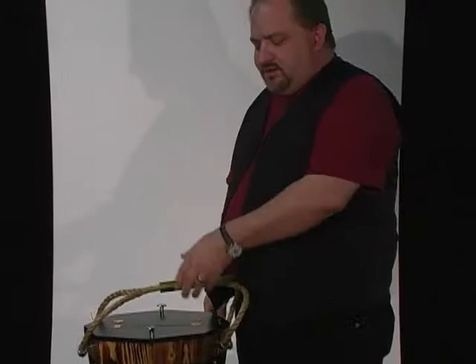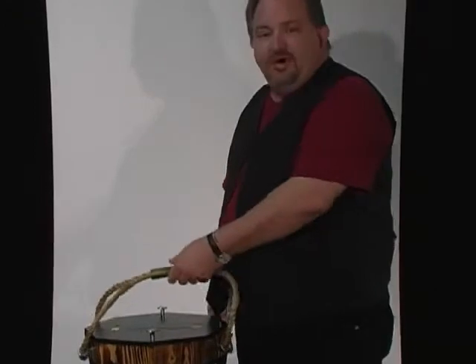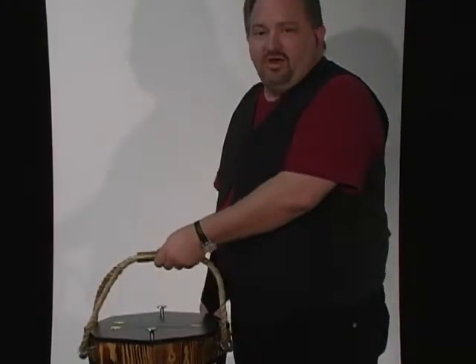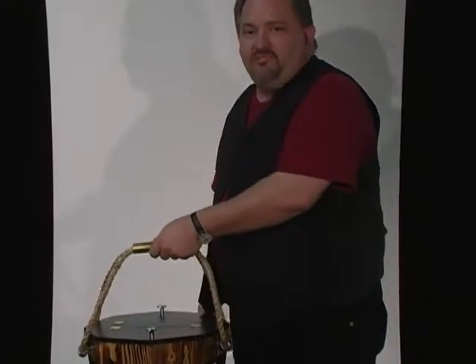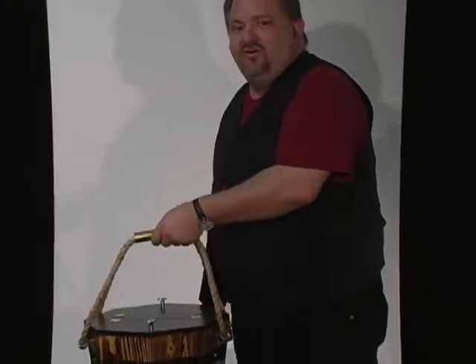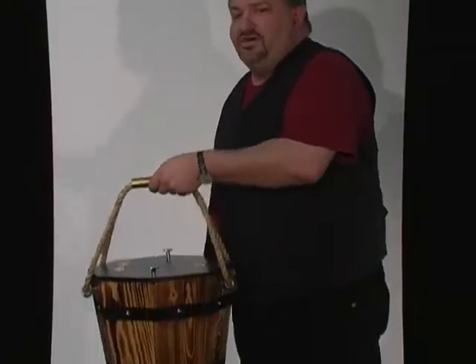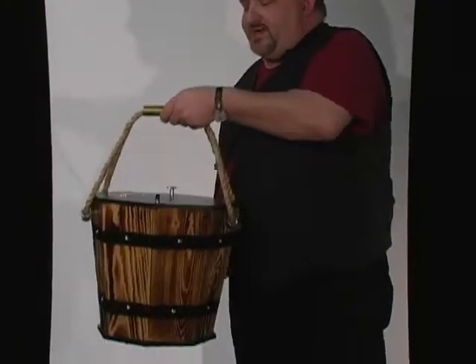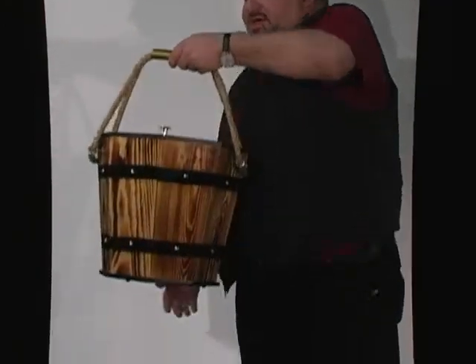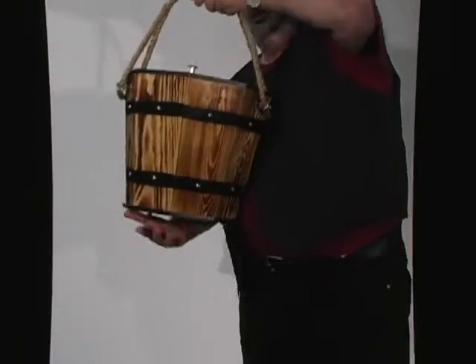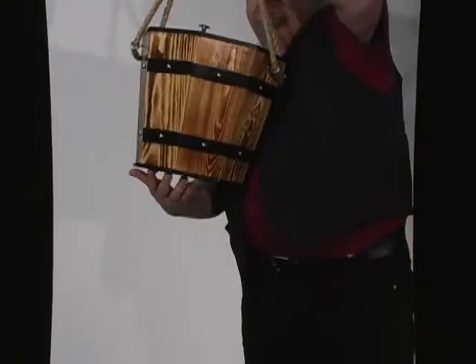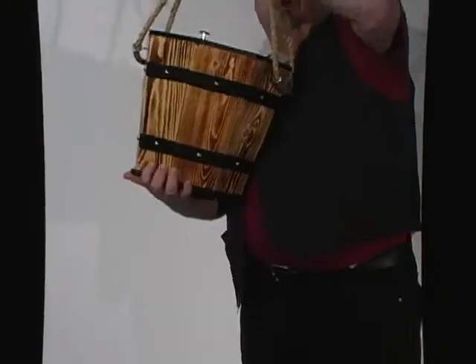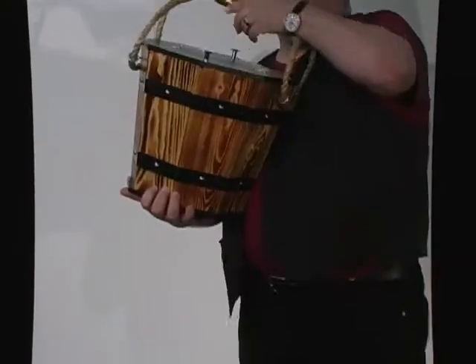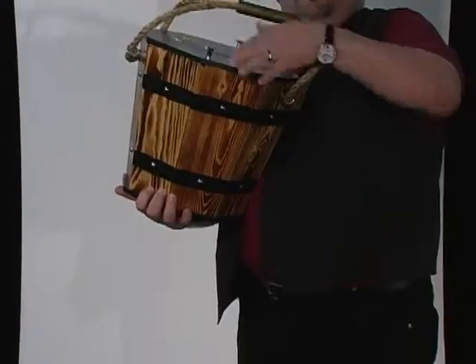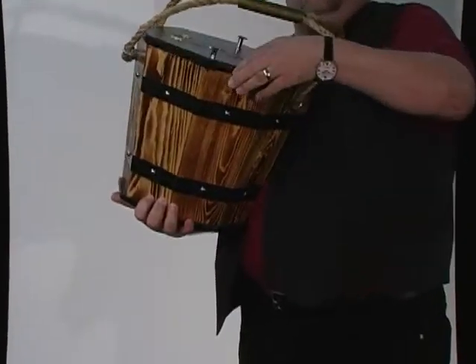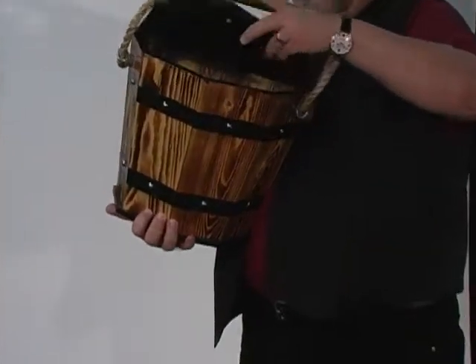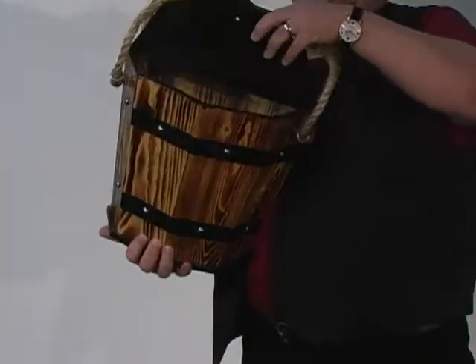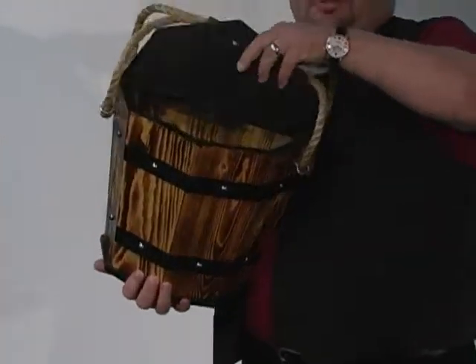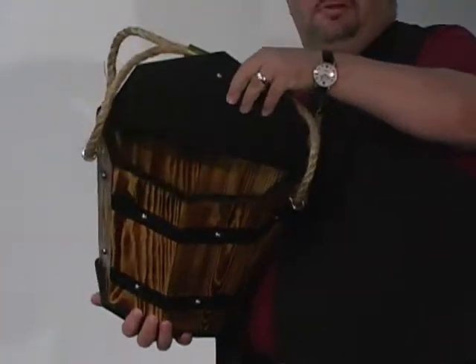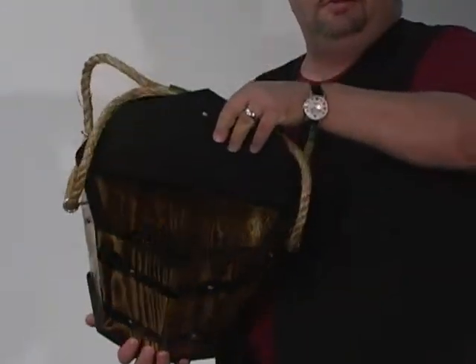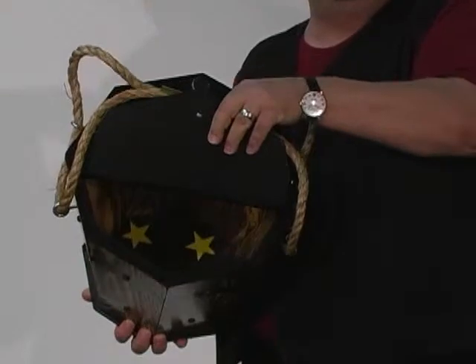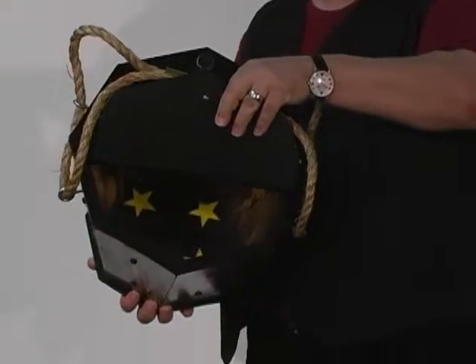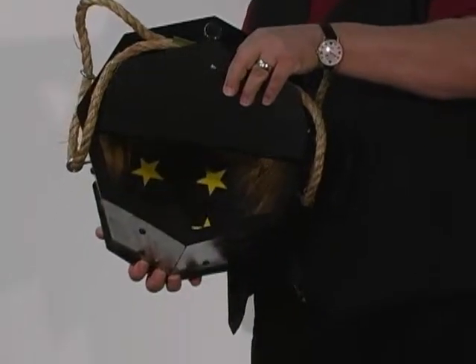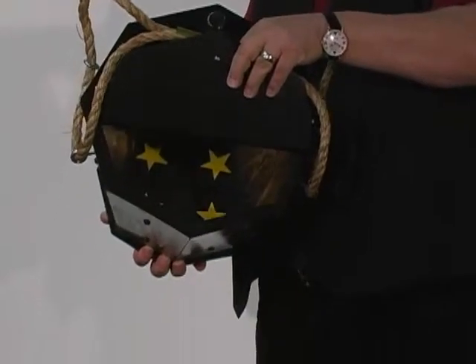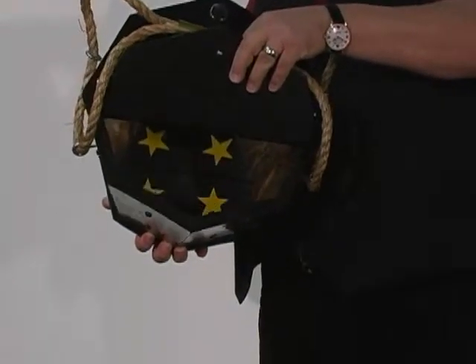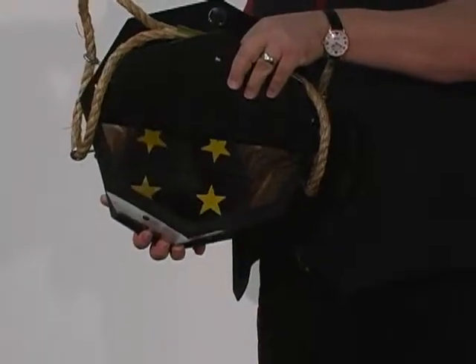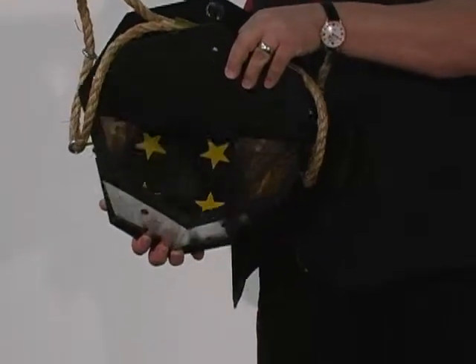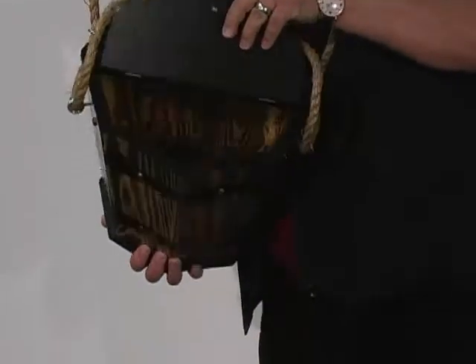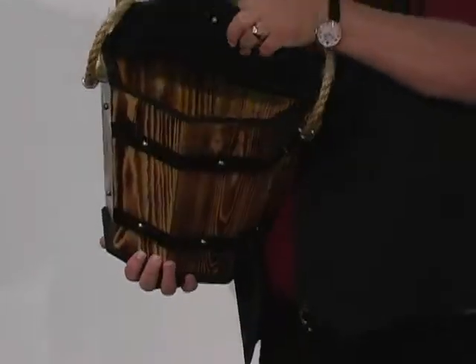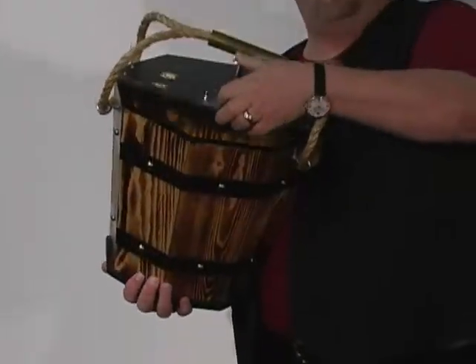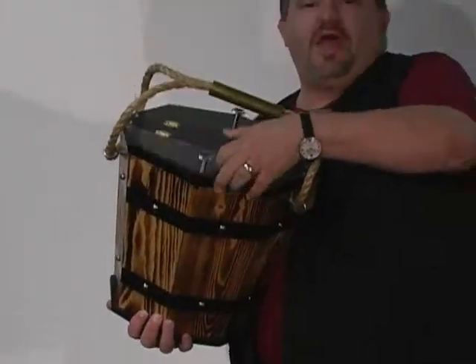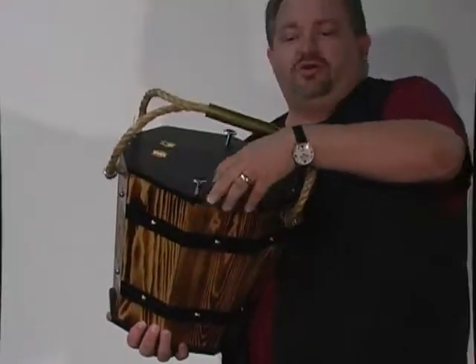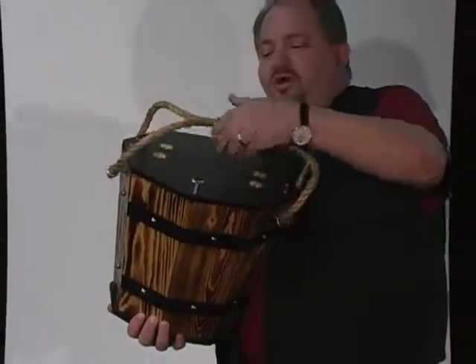The Bunny Bucket by Frontier Magic. This is made for all of your larger animals. You can use a duck or a bunny. You can use a small cat or a dog.